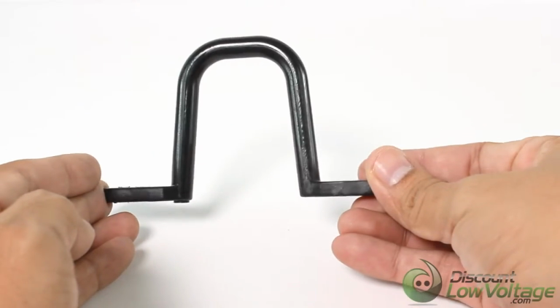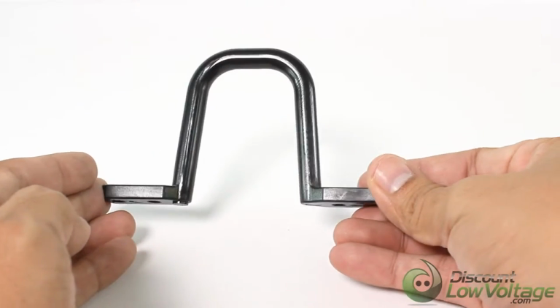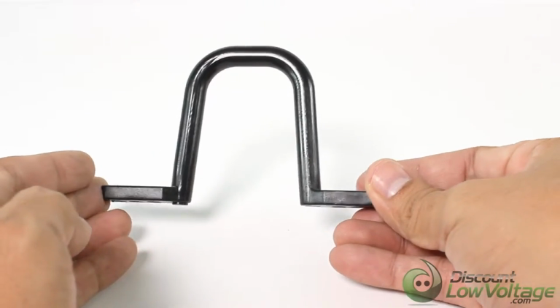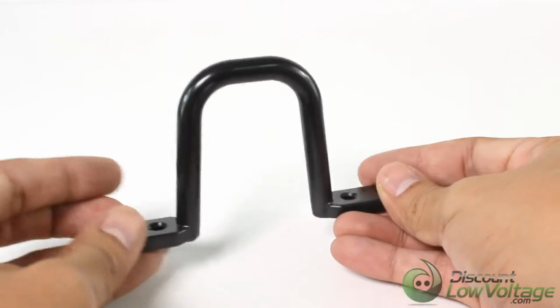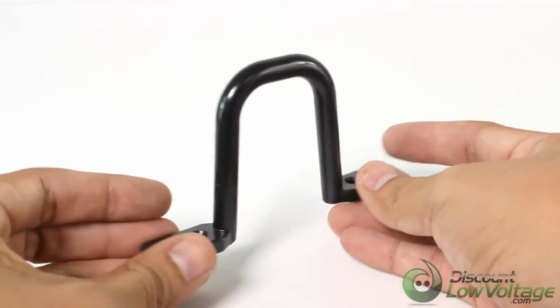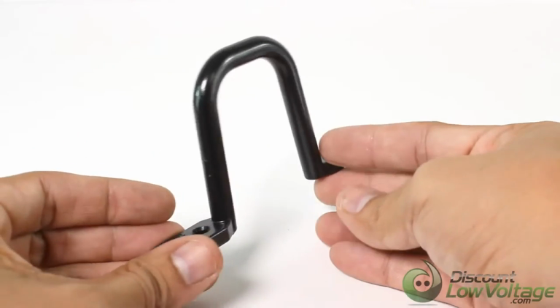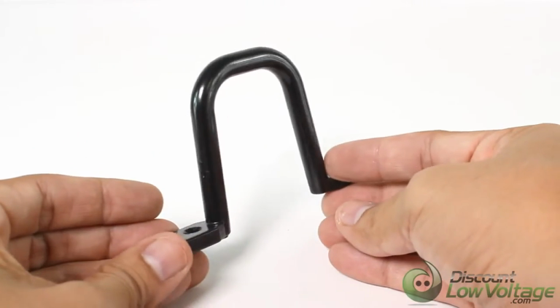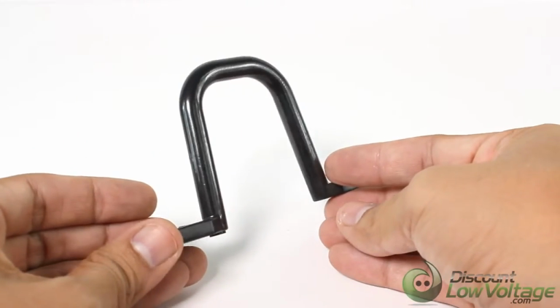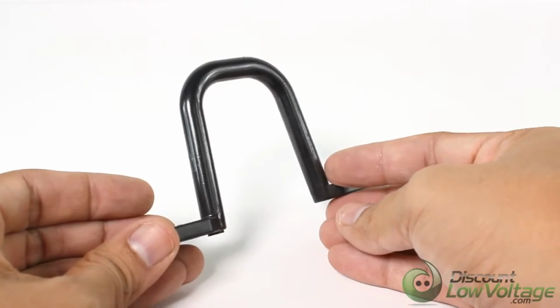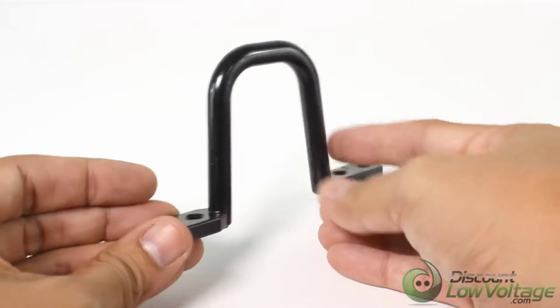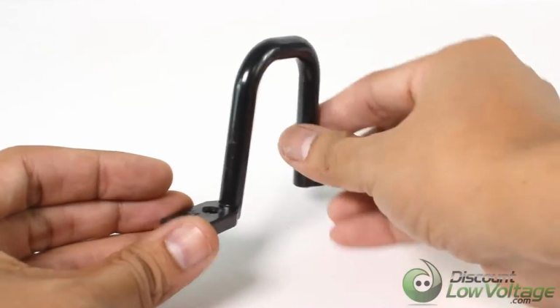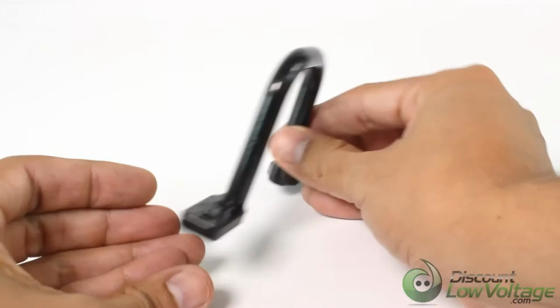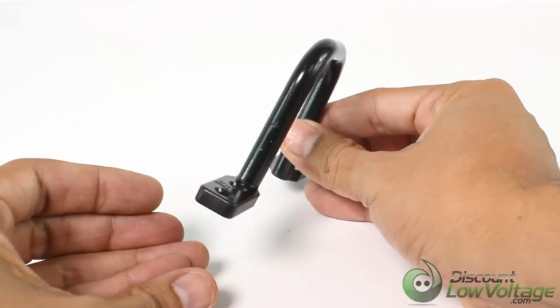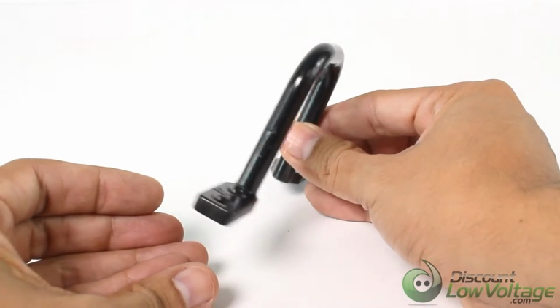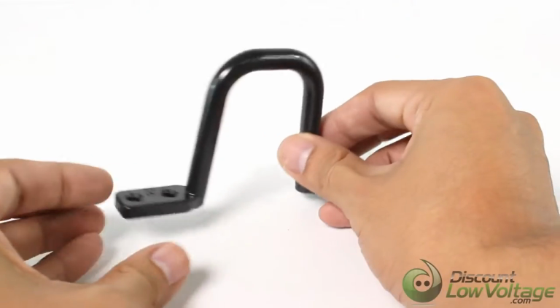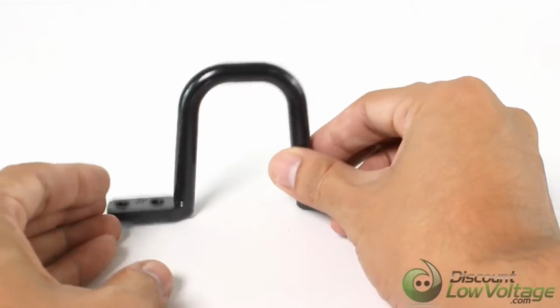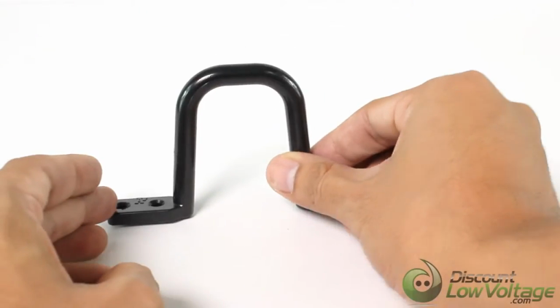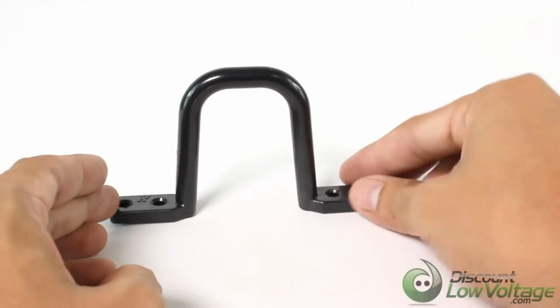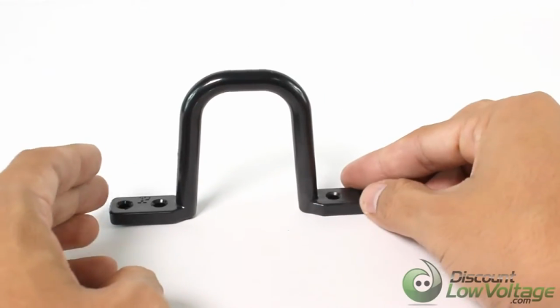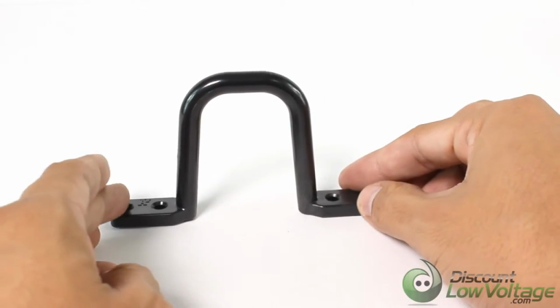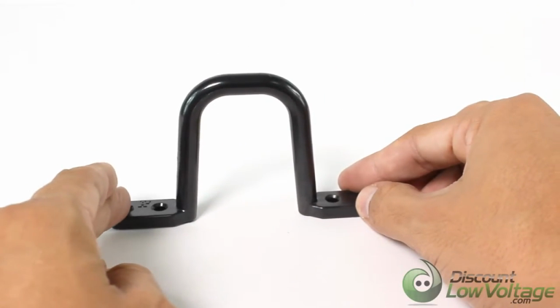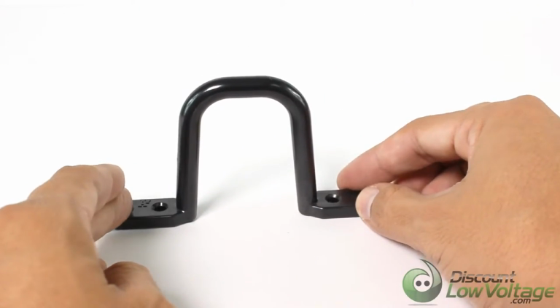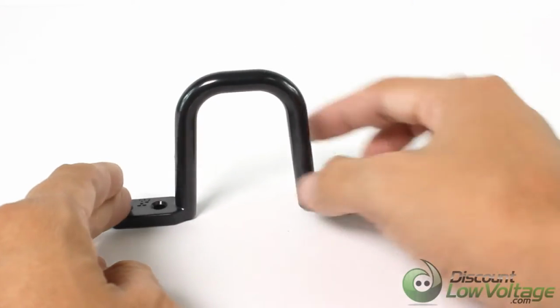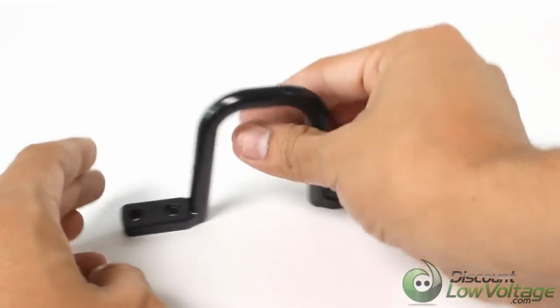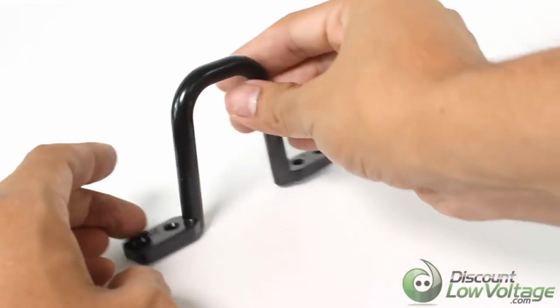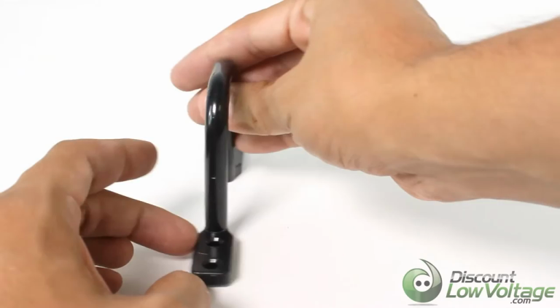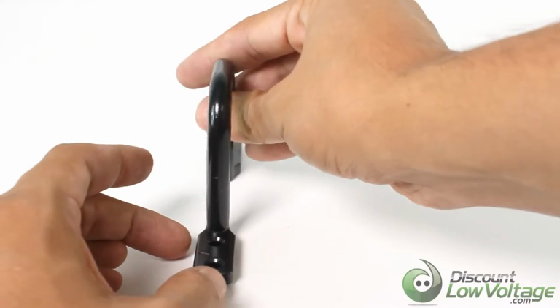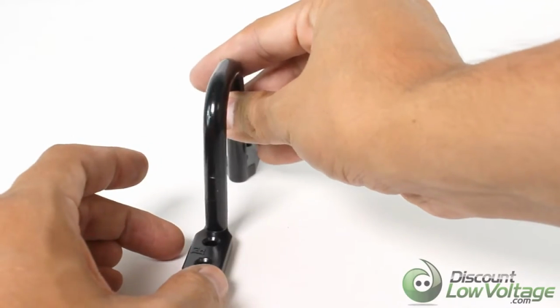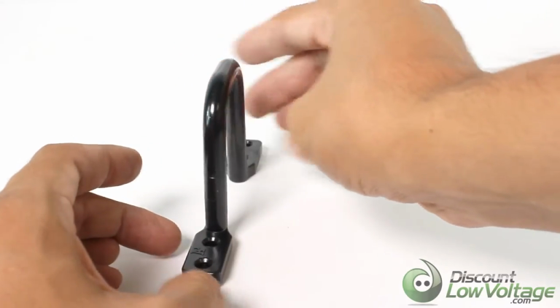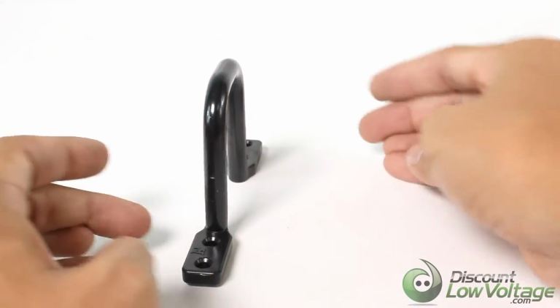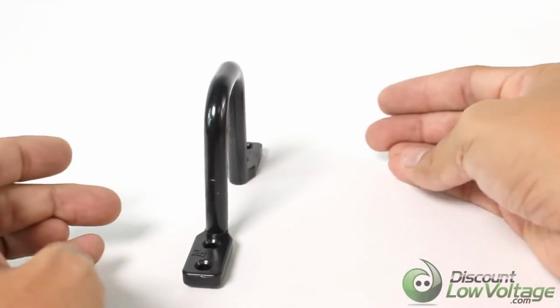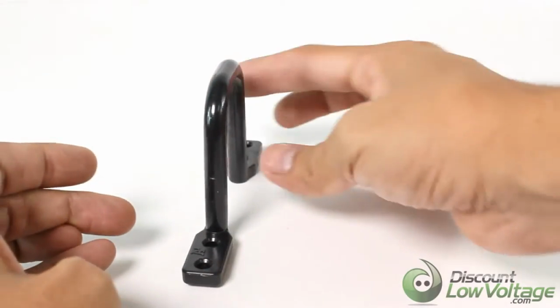The smooth bearing surfaces ensure easy cable pulls and will not damage cables. The dual mounting holes on each side assure a heavy-duty hold for large cable bundles.